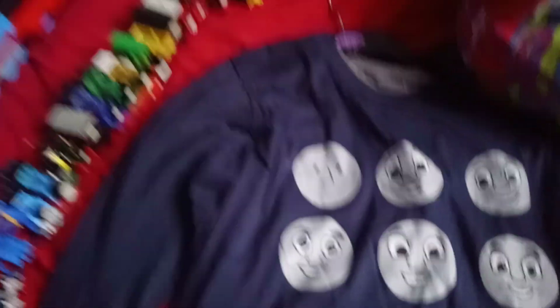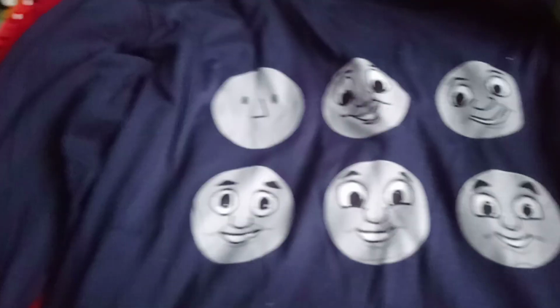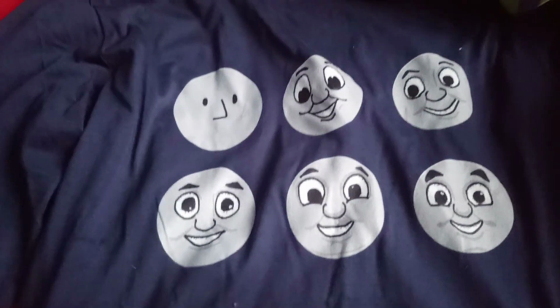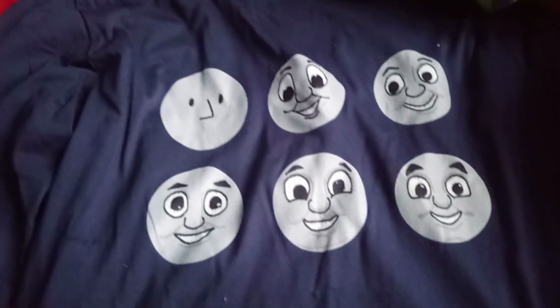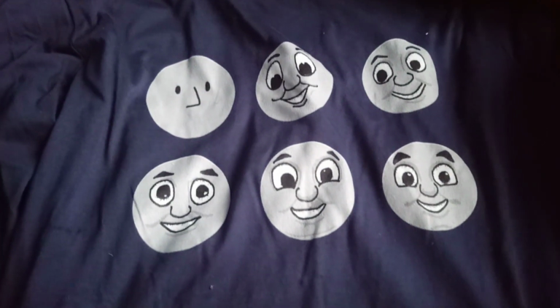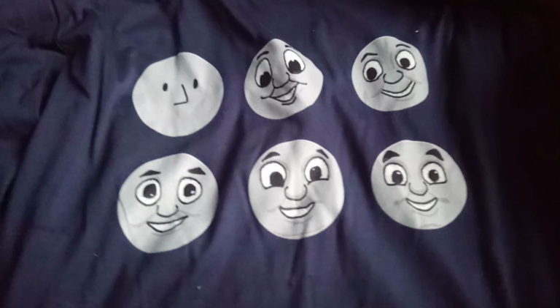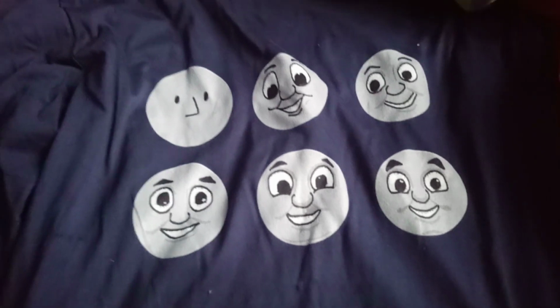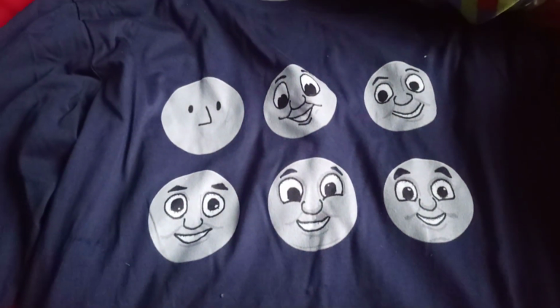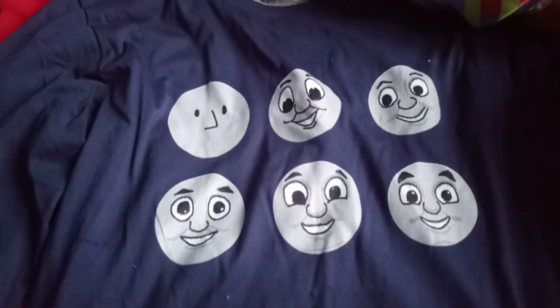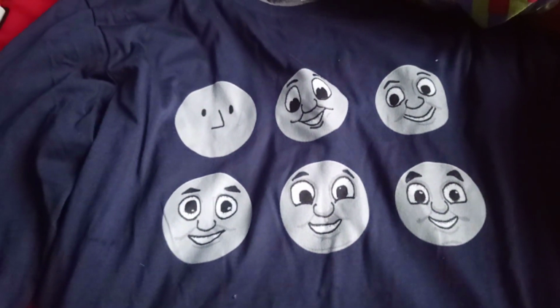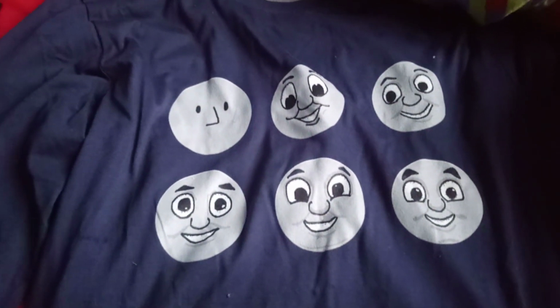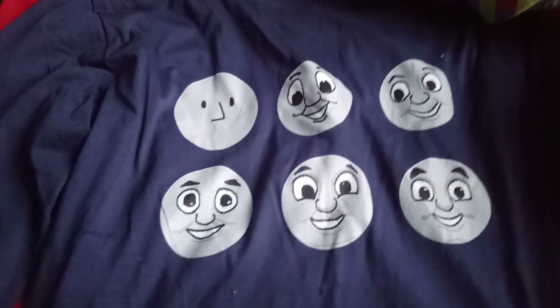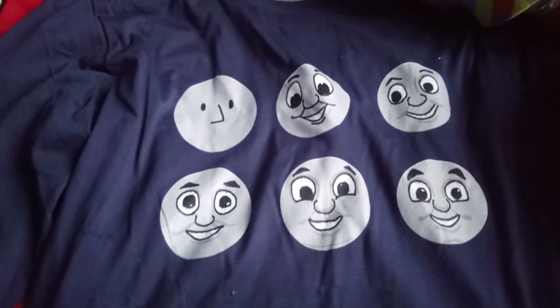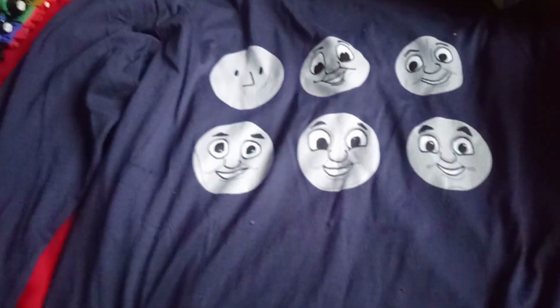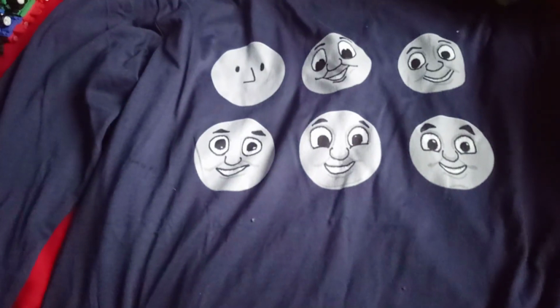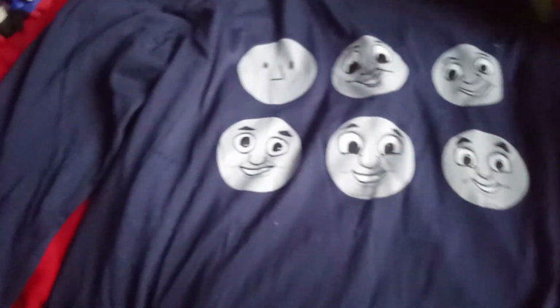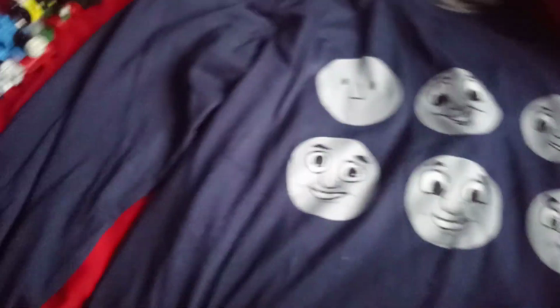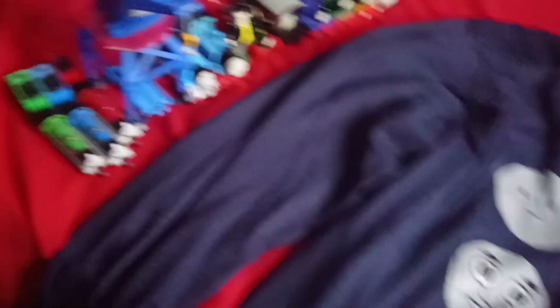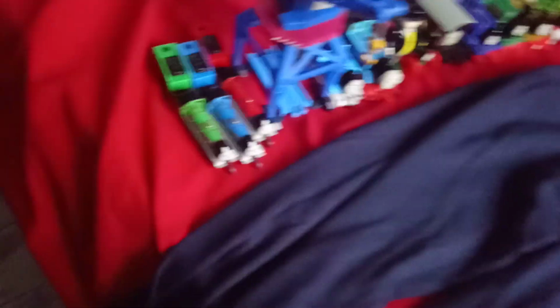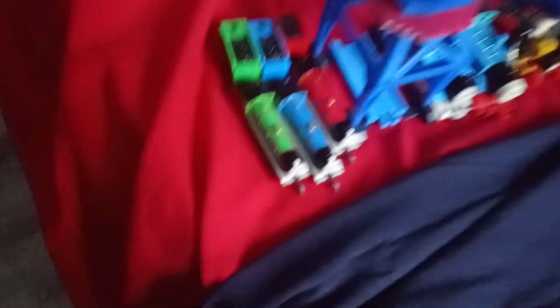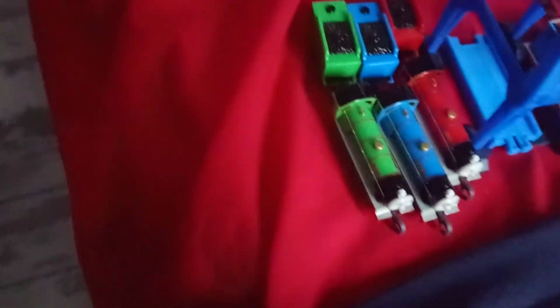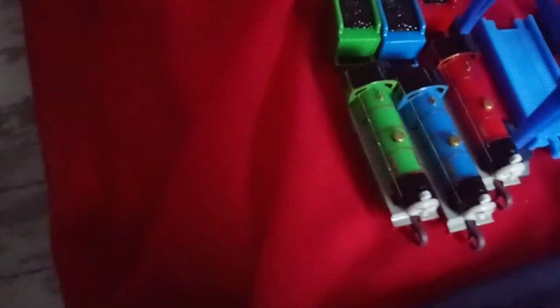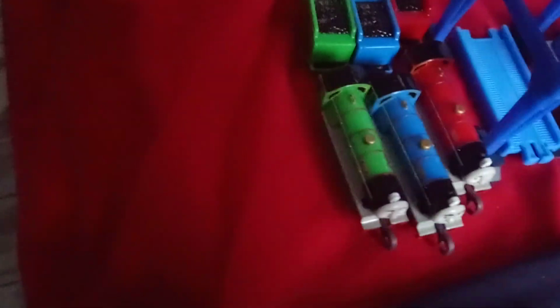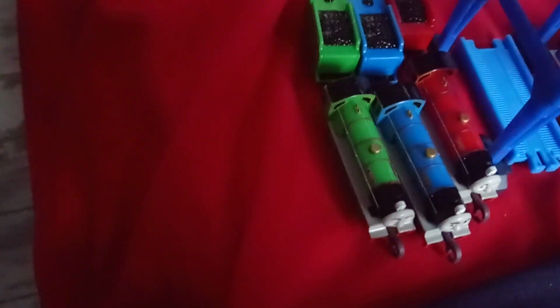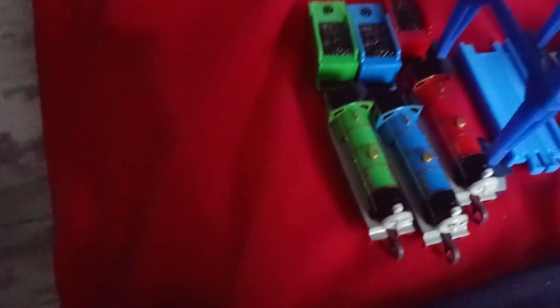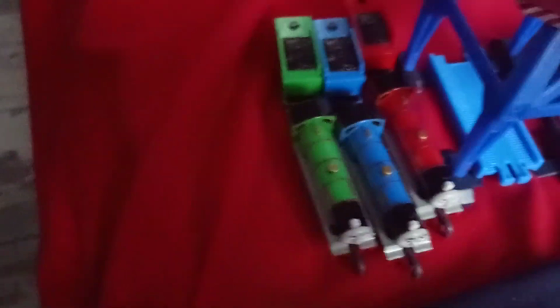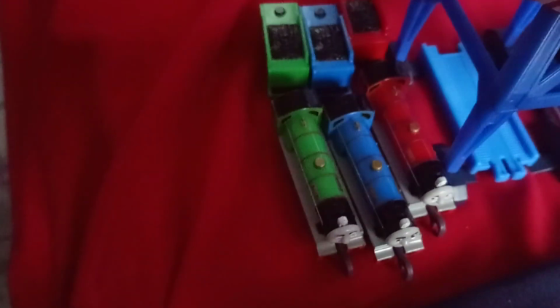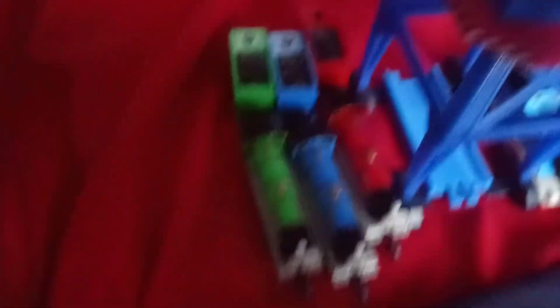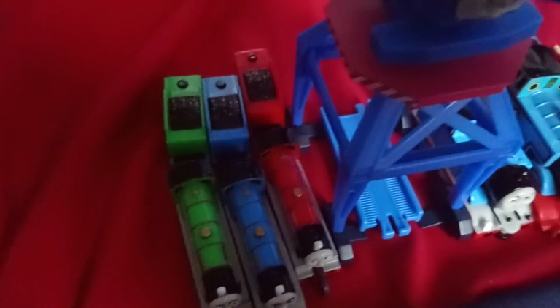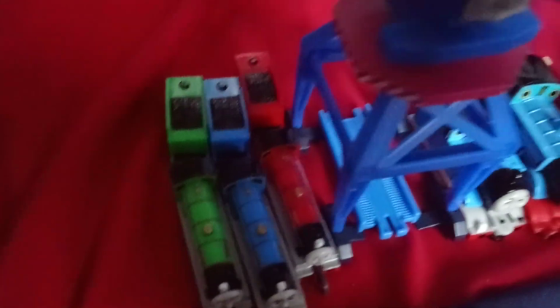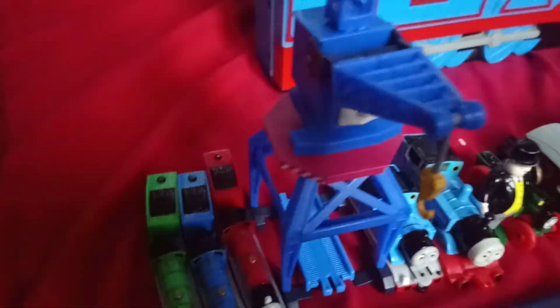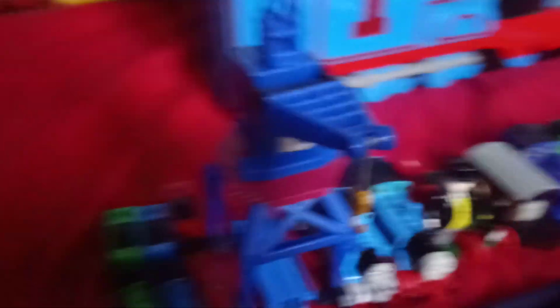First I got this Thomas Through The Years t-shirt, which looks pretty cool. It features Capsule, Plural Rex, Bert, Mike, and Beresford.